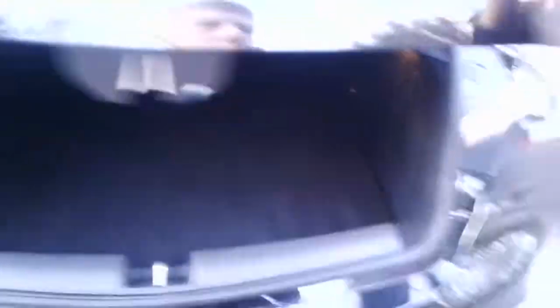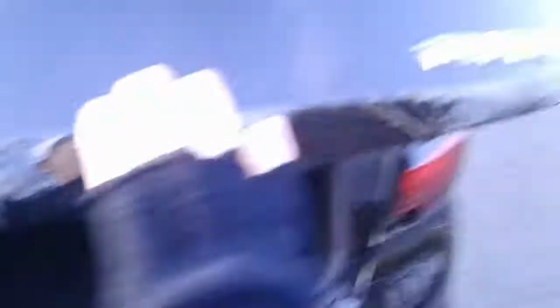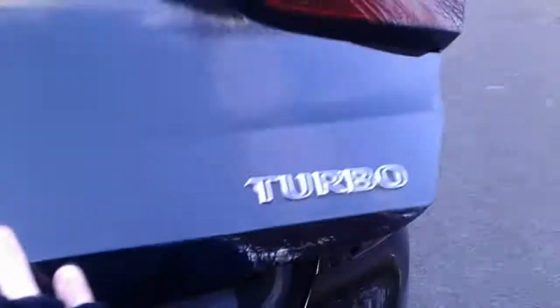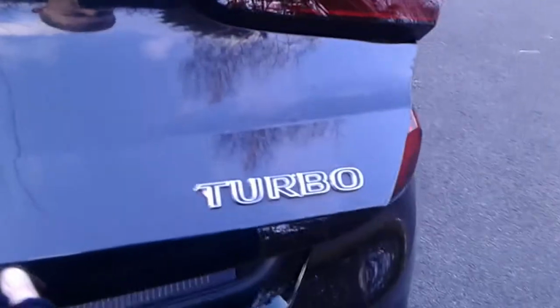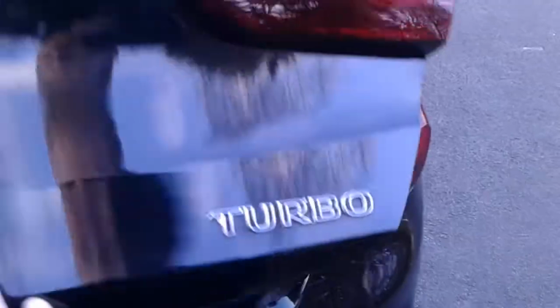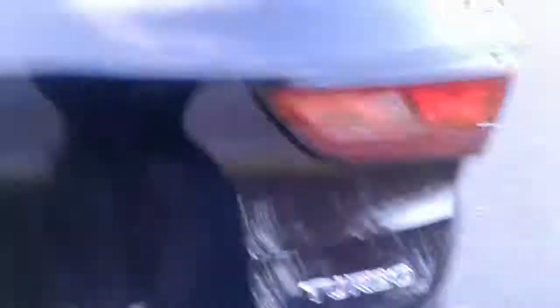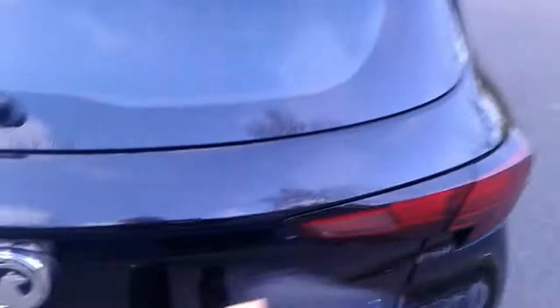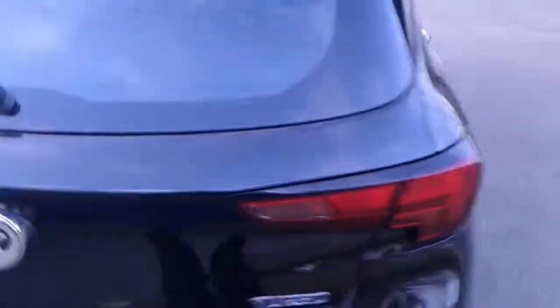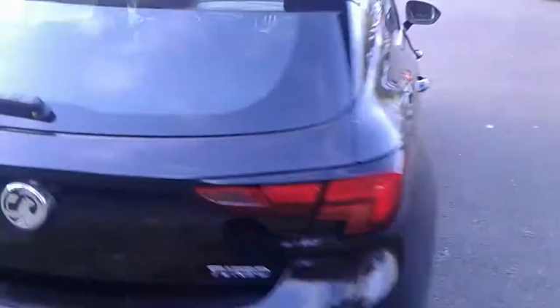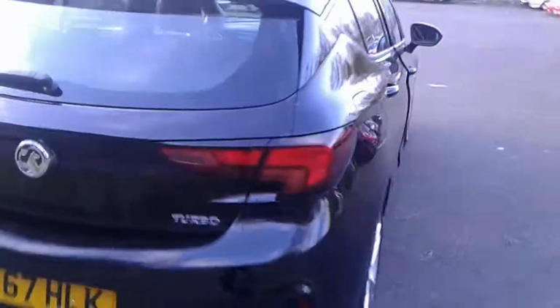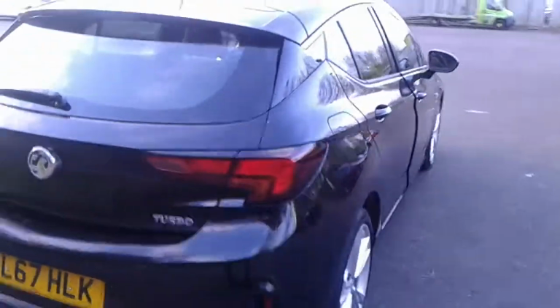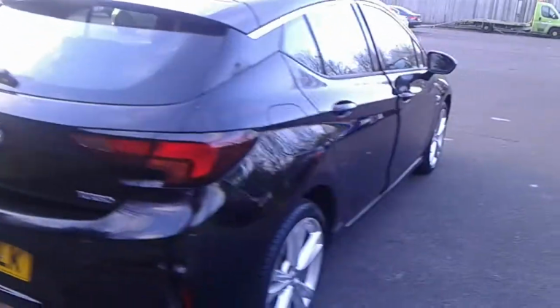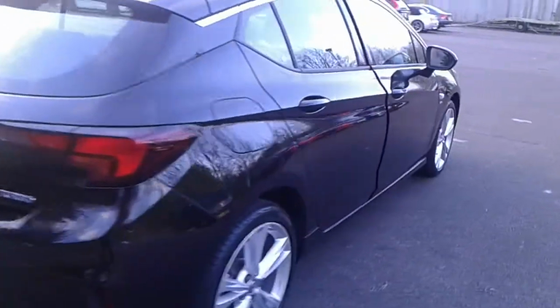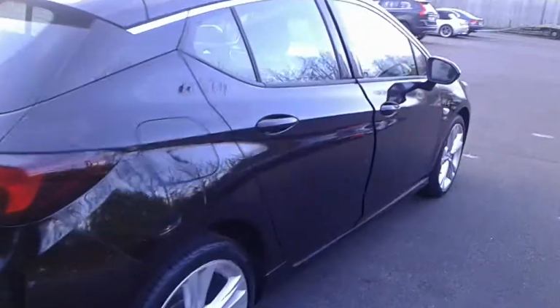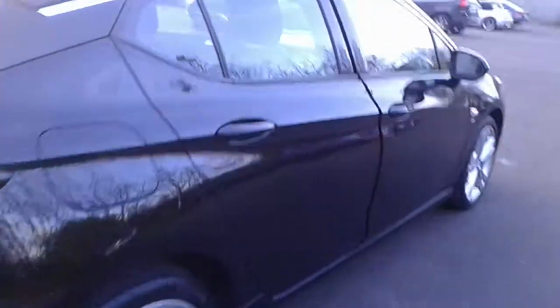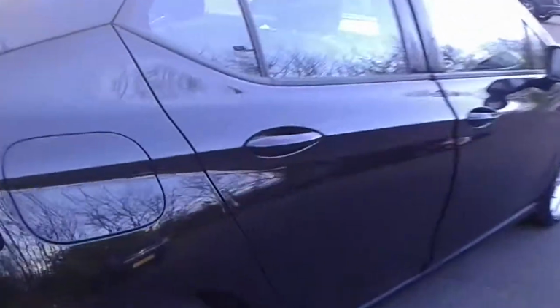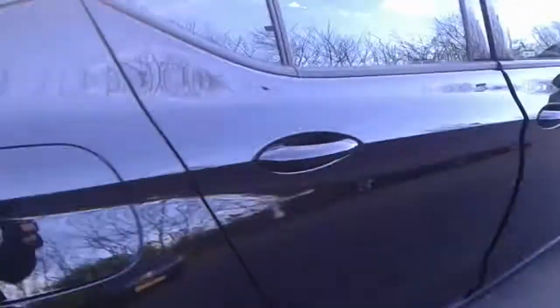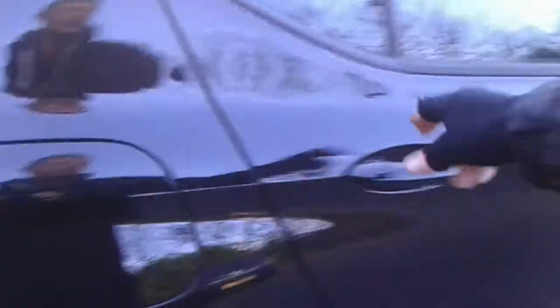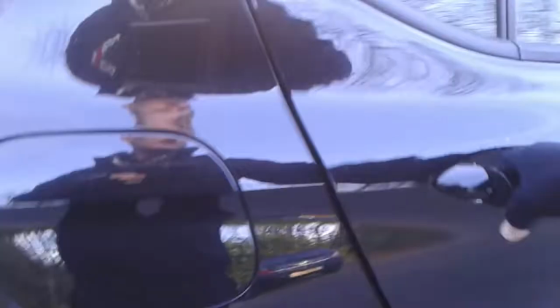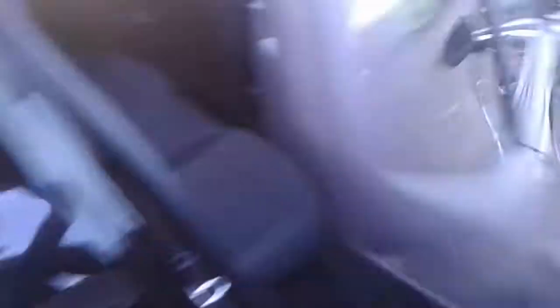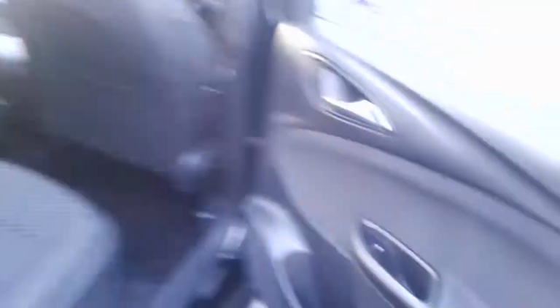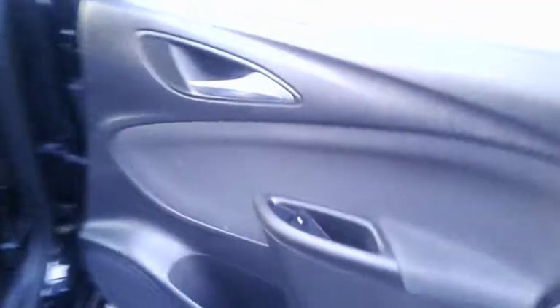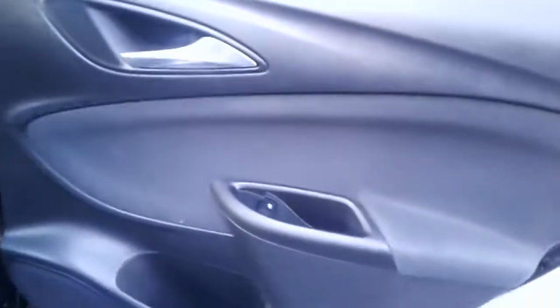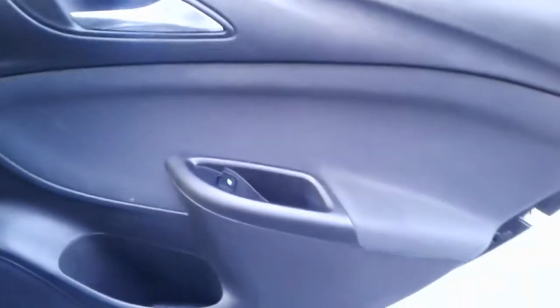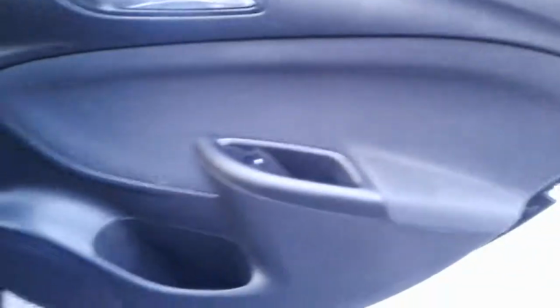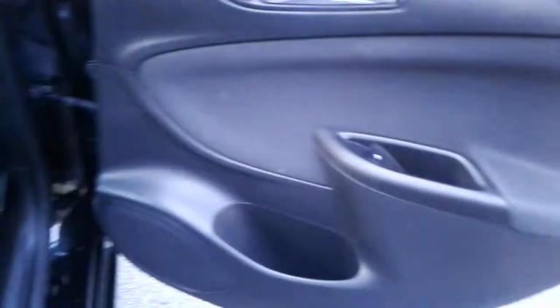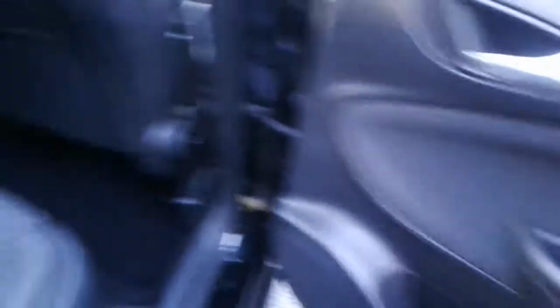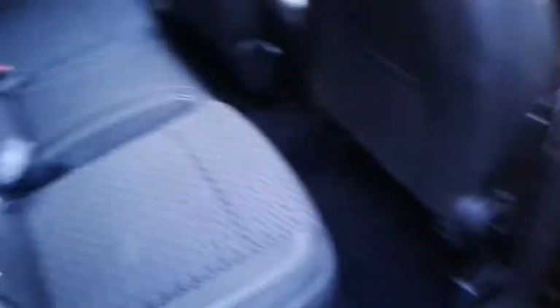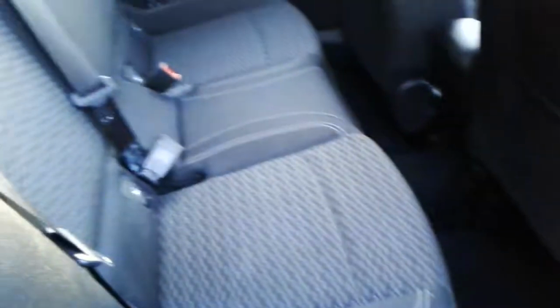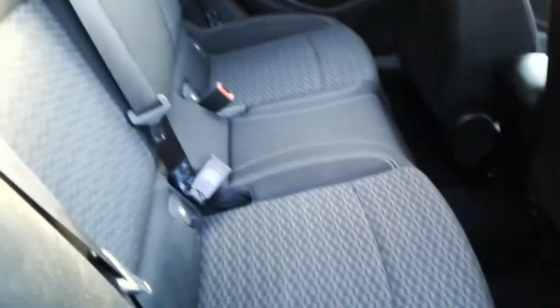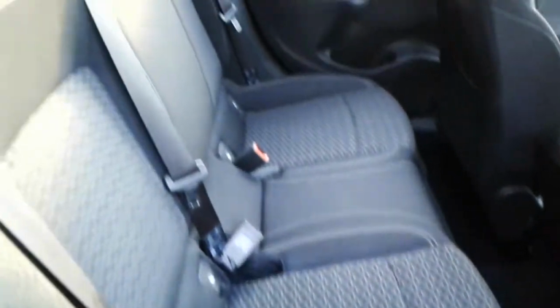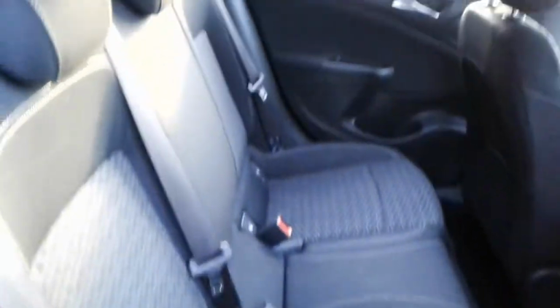There is turbo badging. Rear electric windows and Isofix tethers.